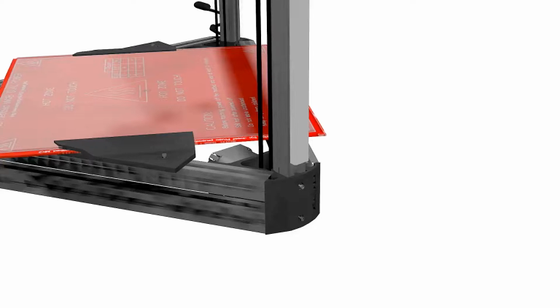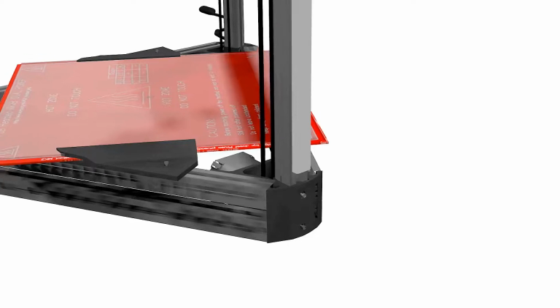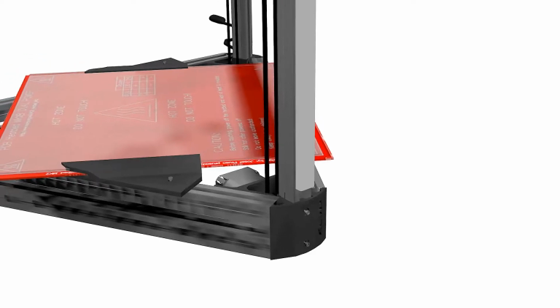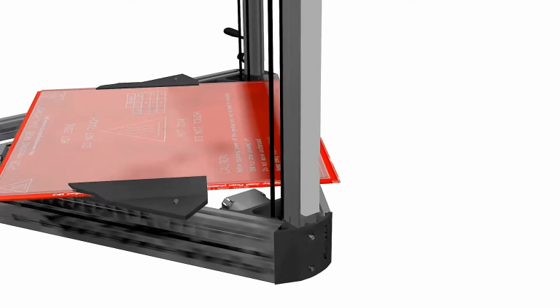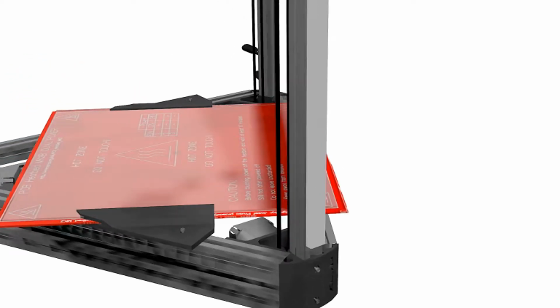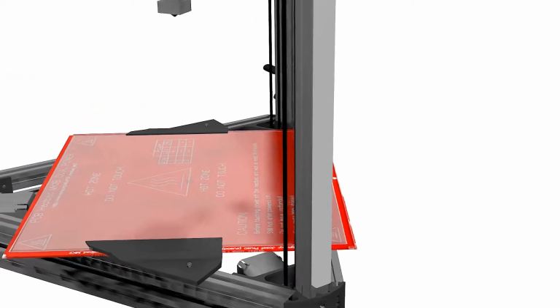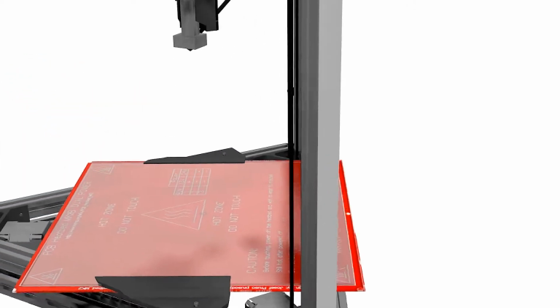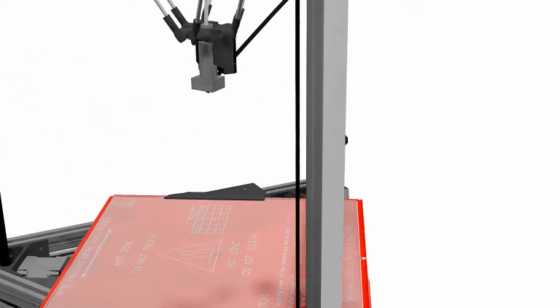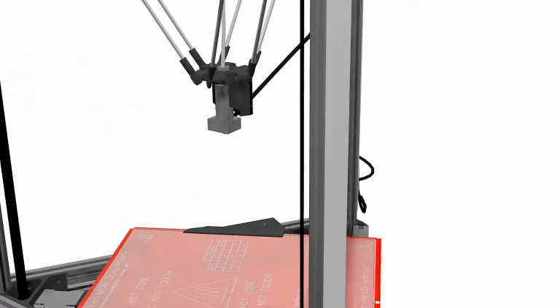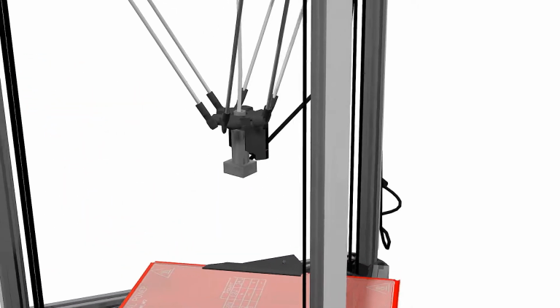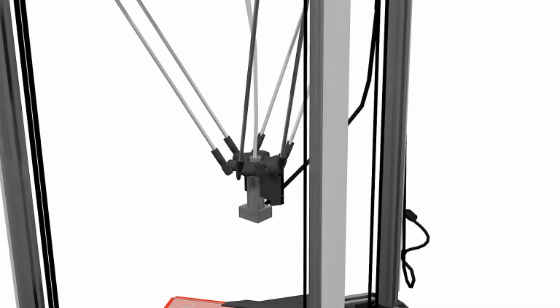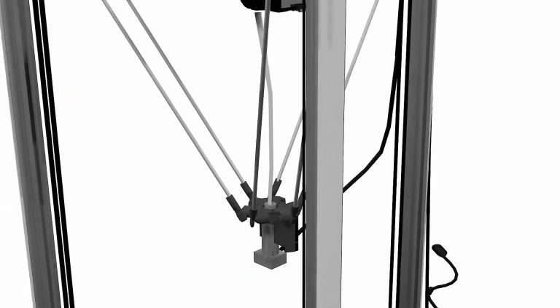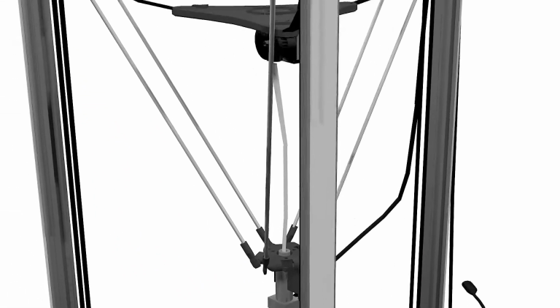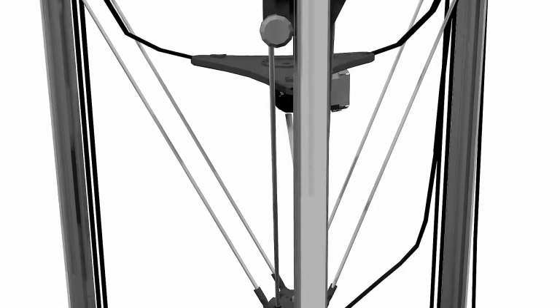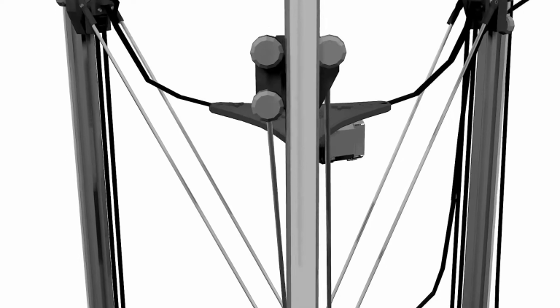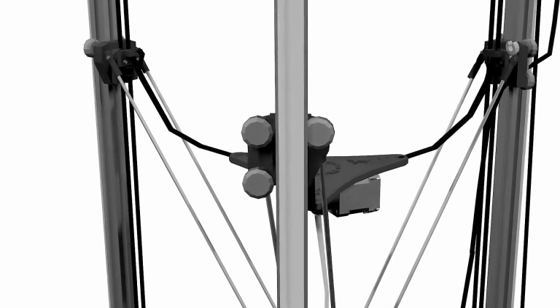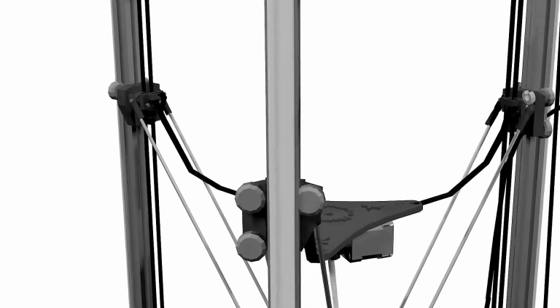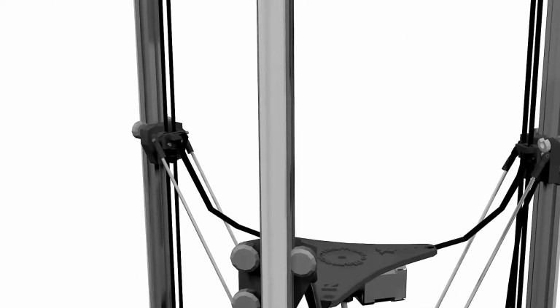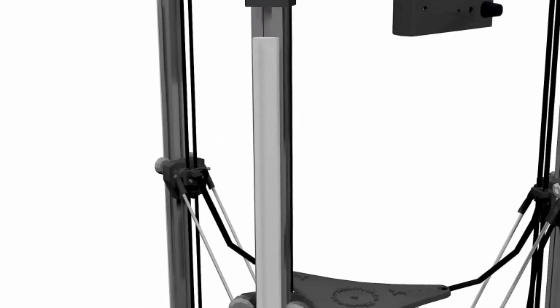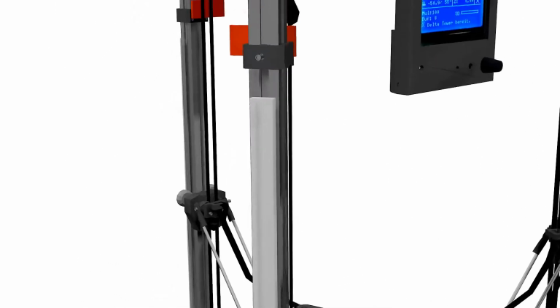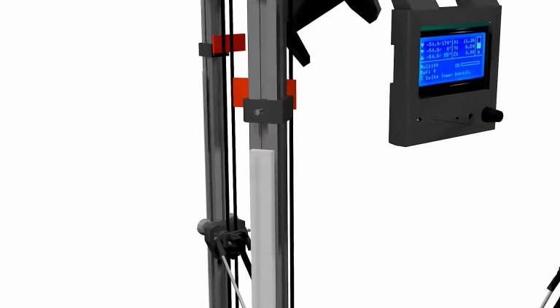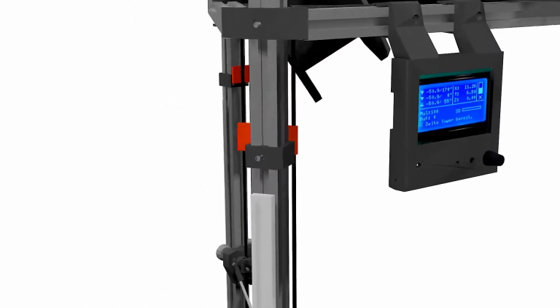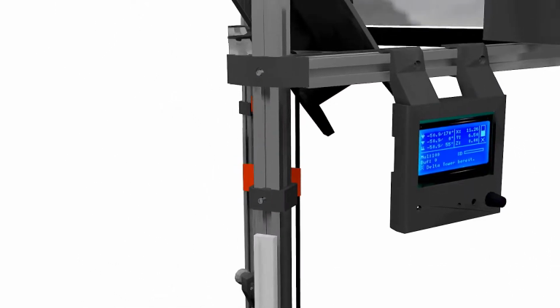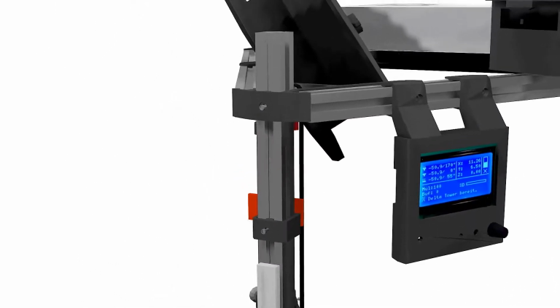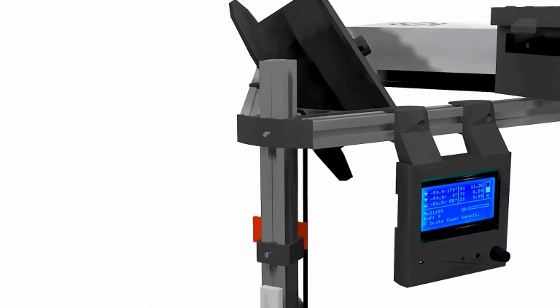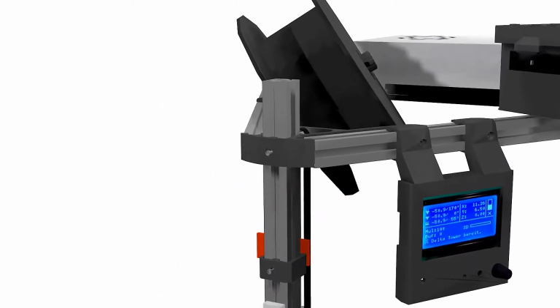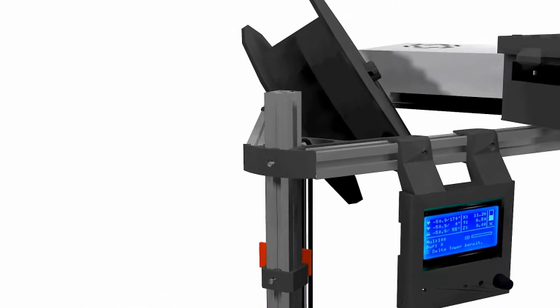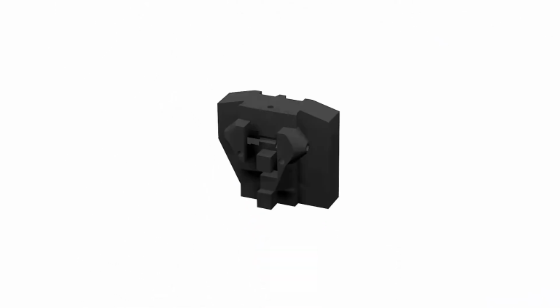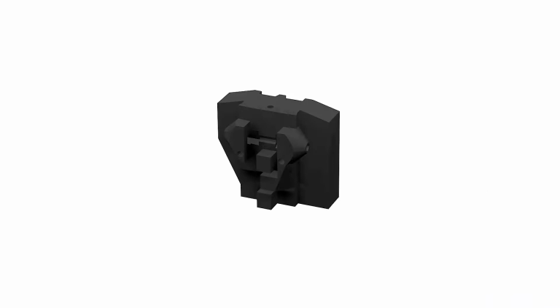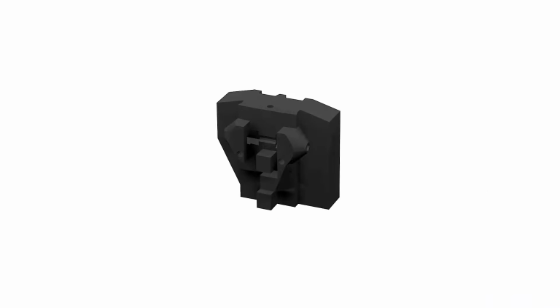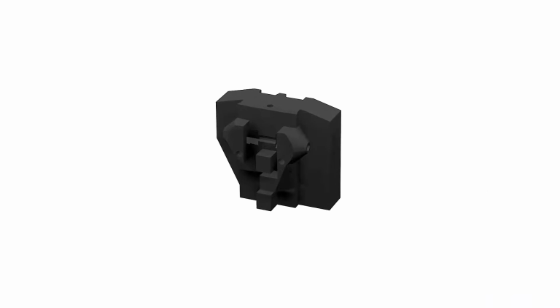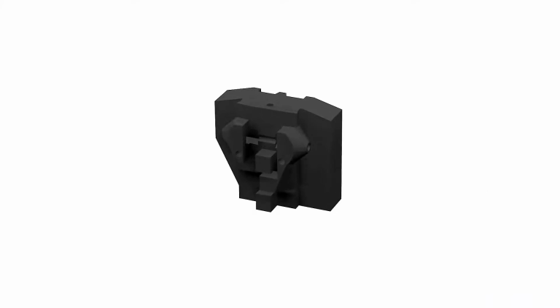The towers will be the vertical elements through which the carriages slide up and down. We'll use three 1 meter 2020 aluminium extrusion segments.